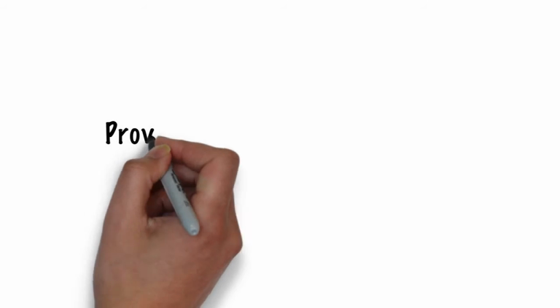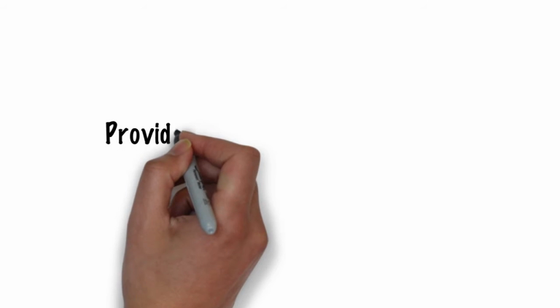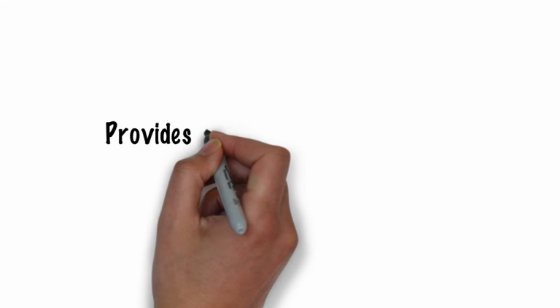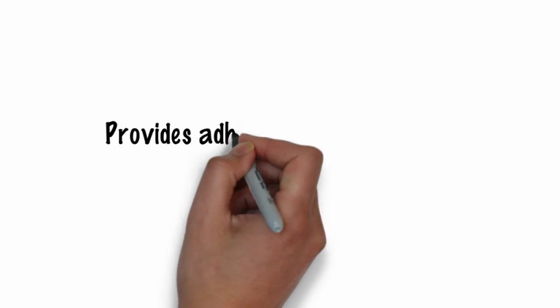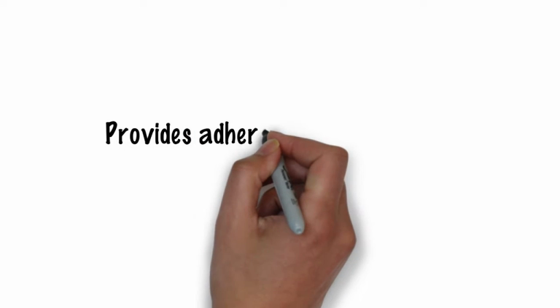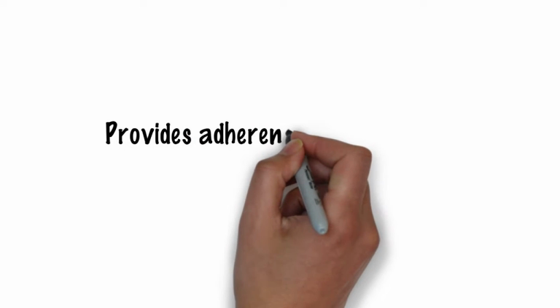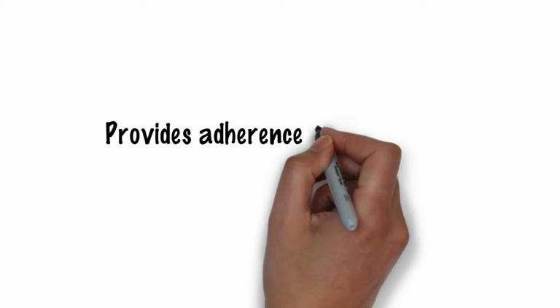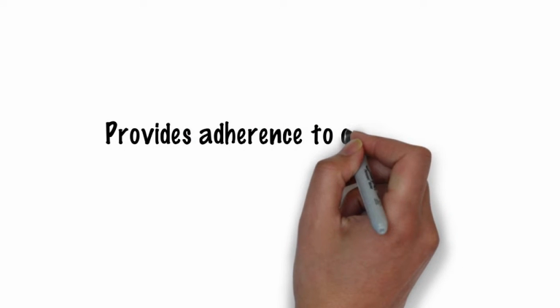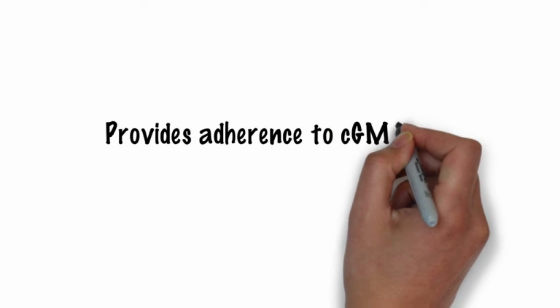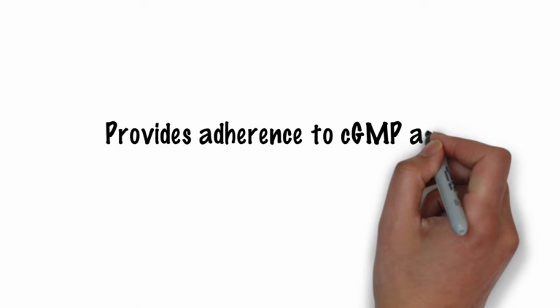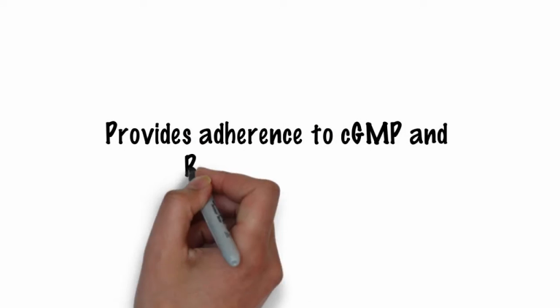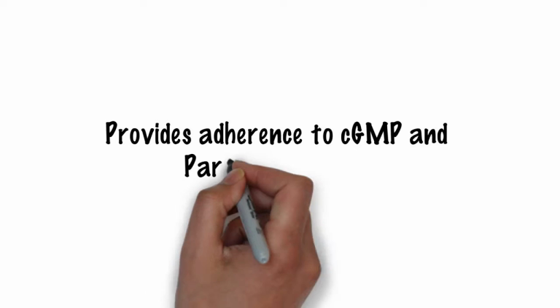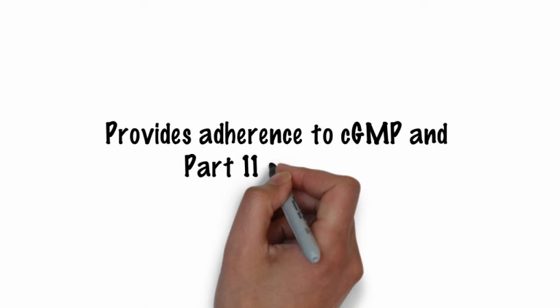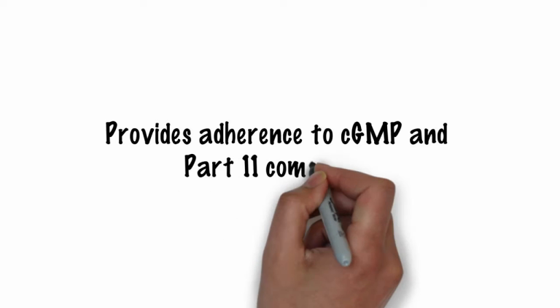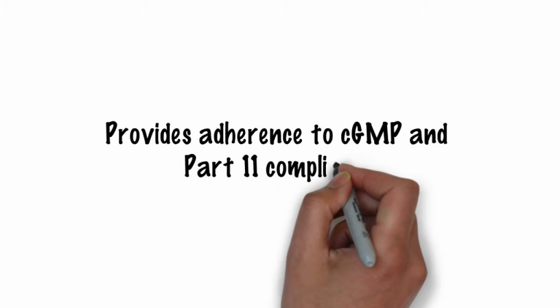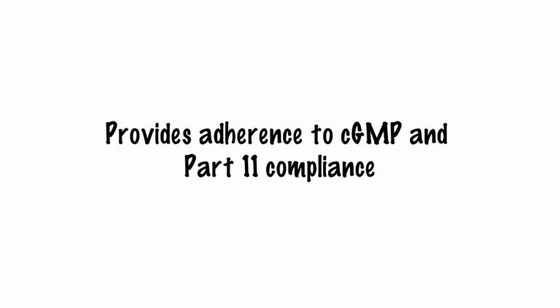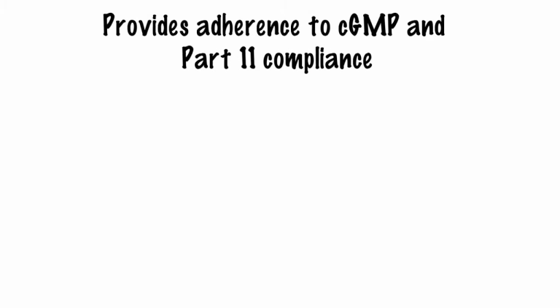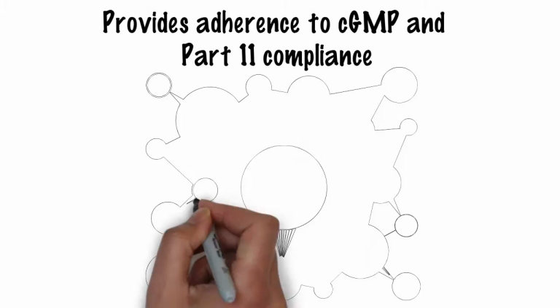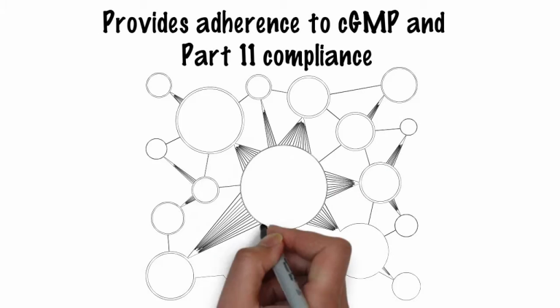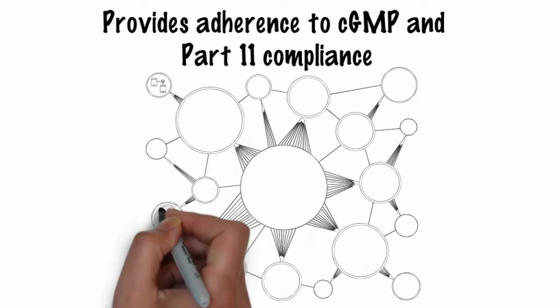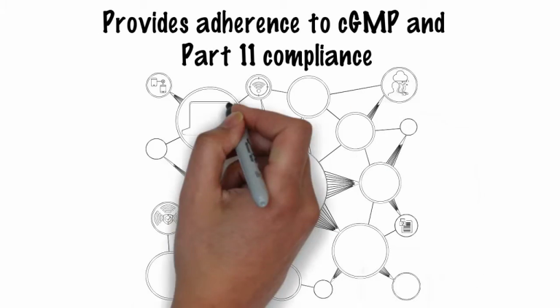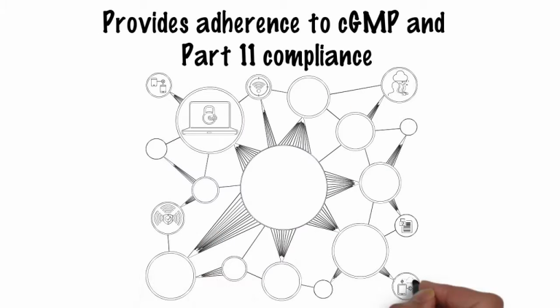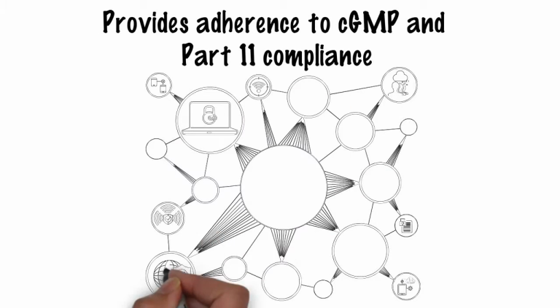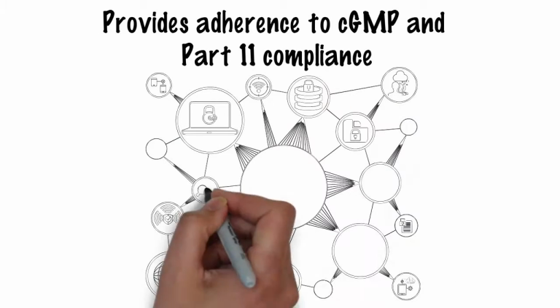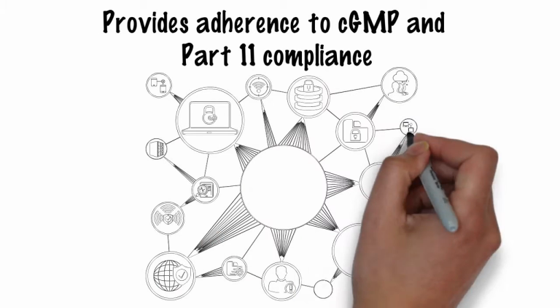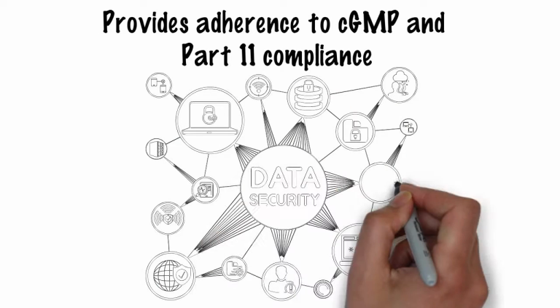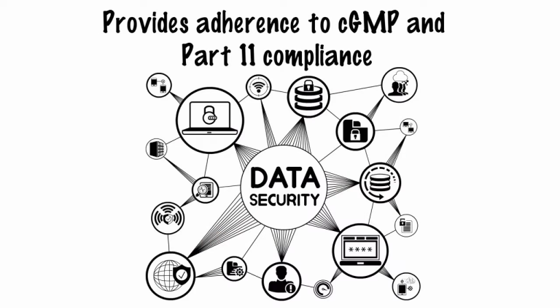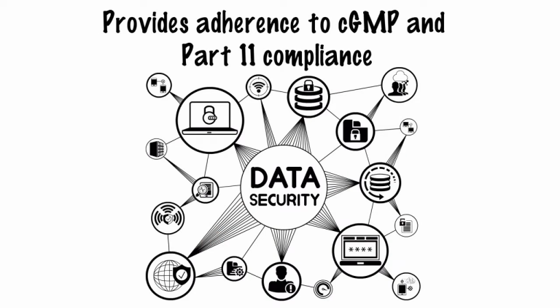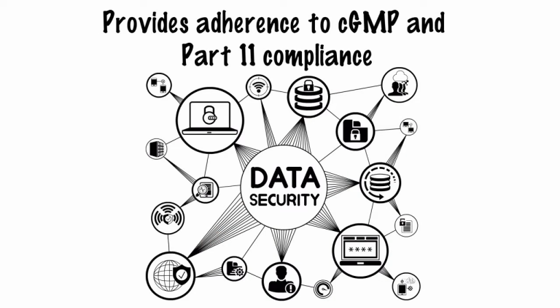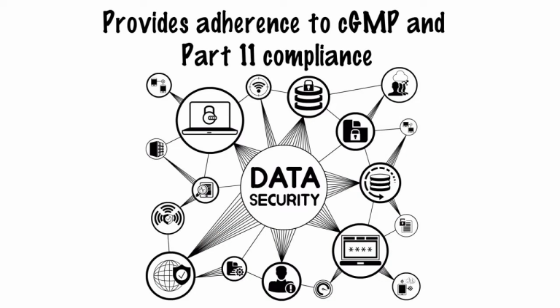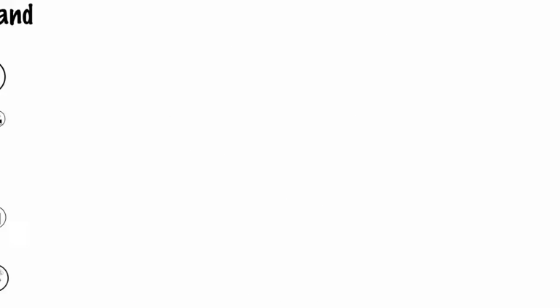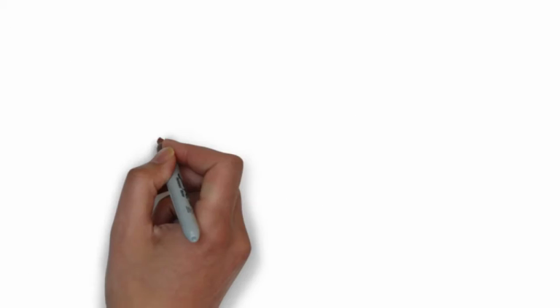ATACHI eBMR provides adherence to CGMP and Part 11 compliance, with inbuilt data integrity and security measures.